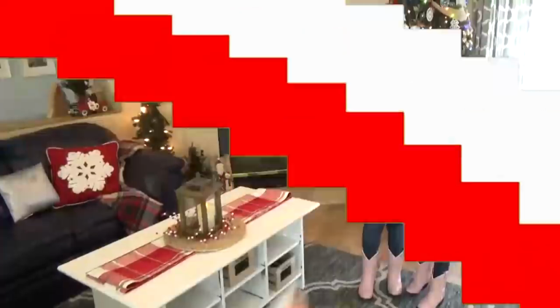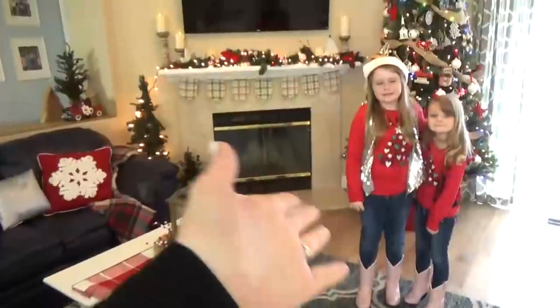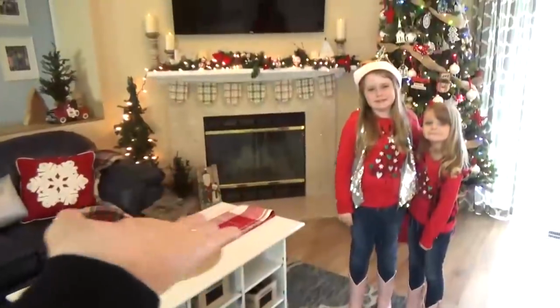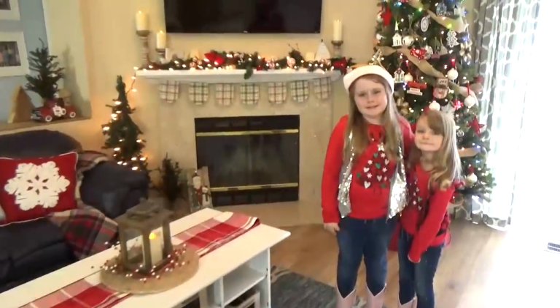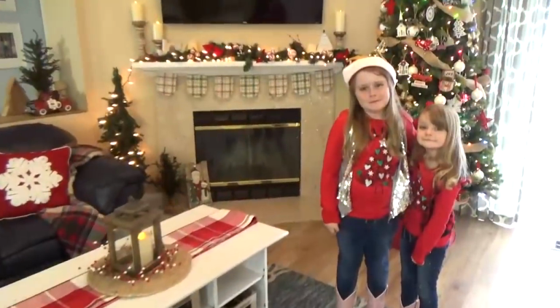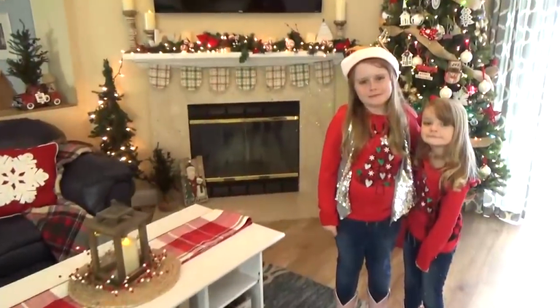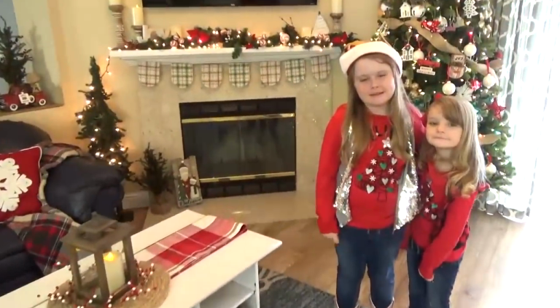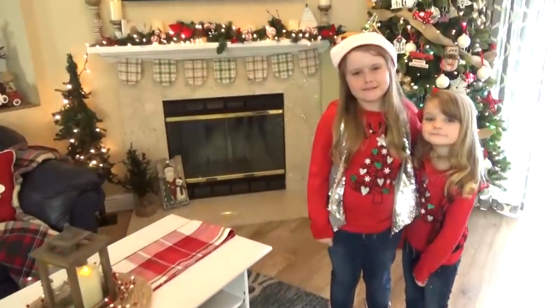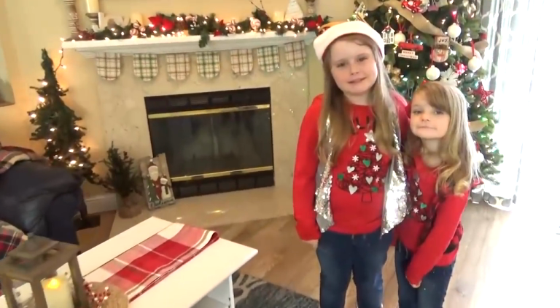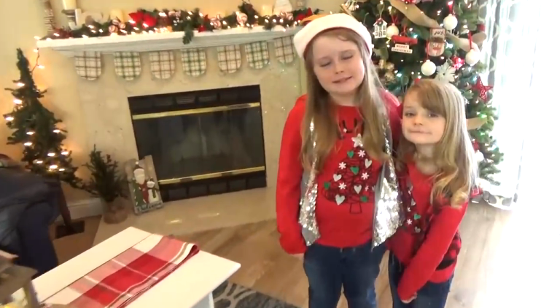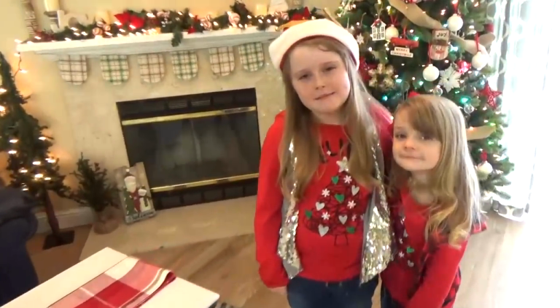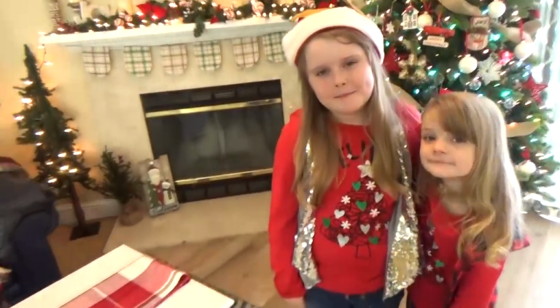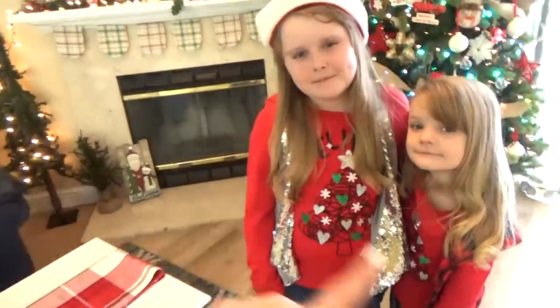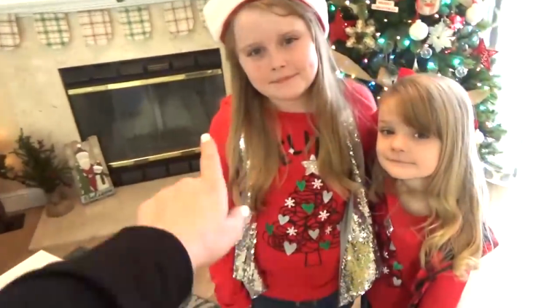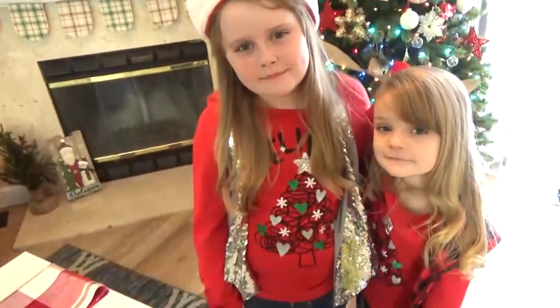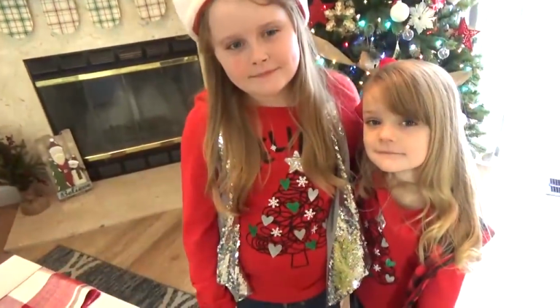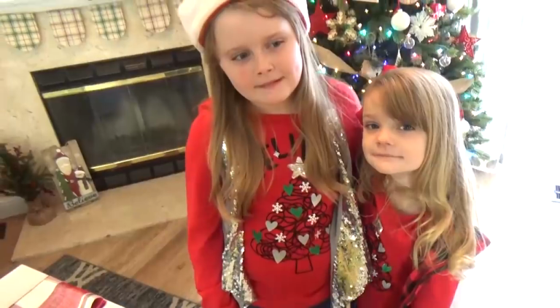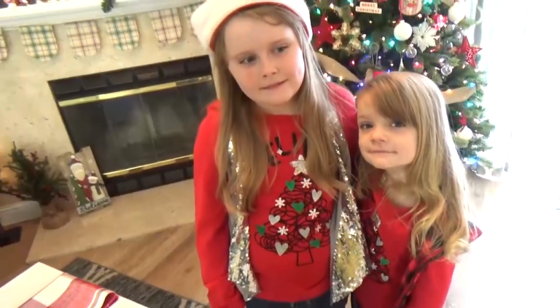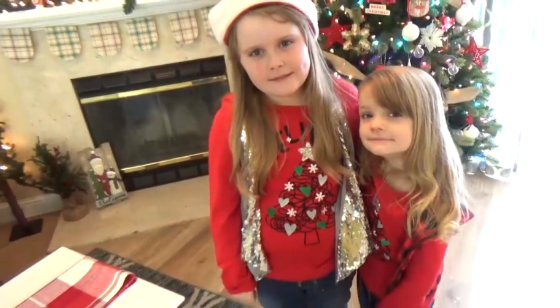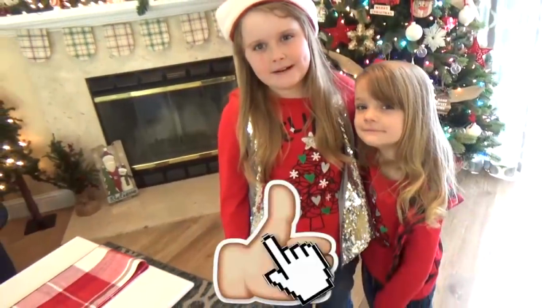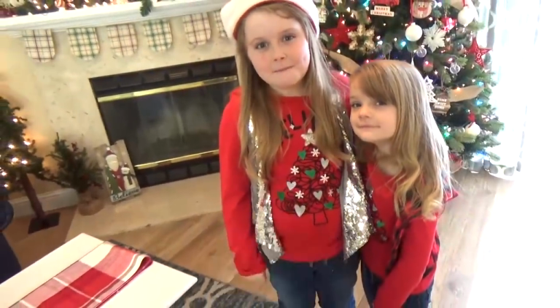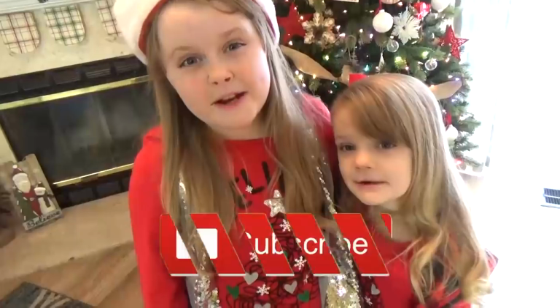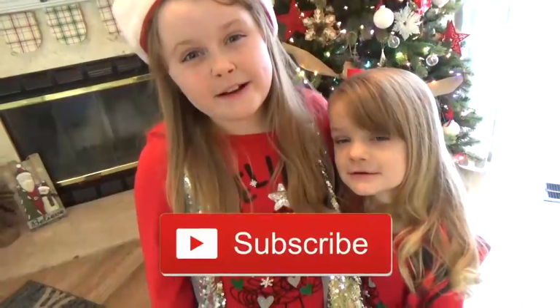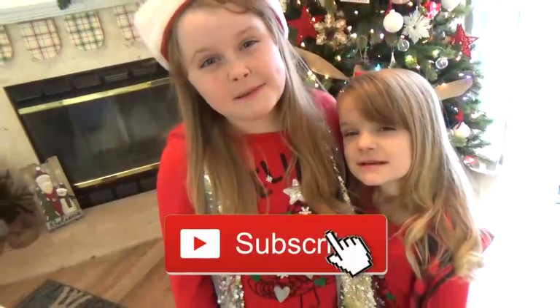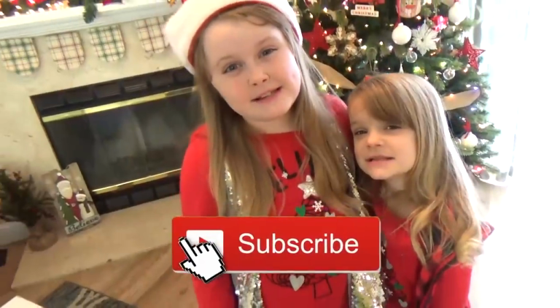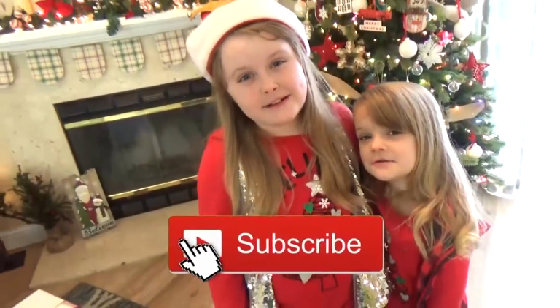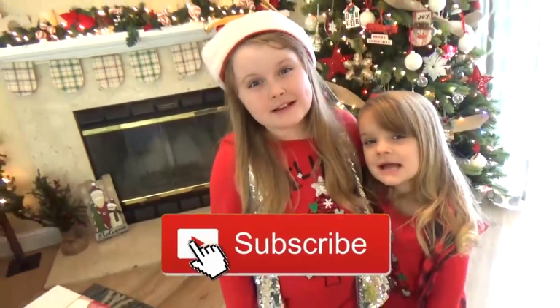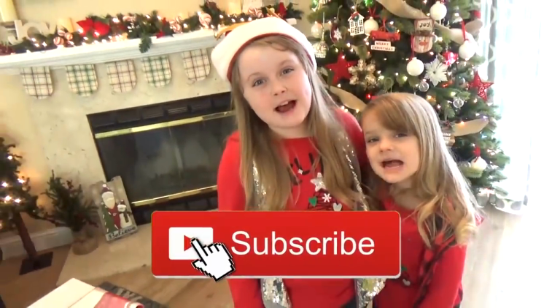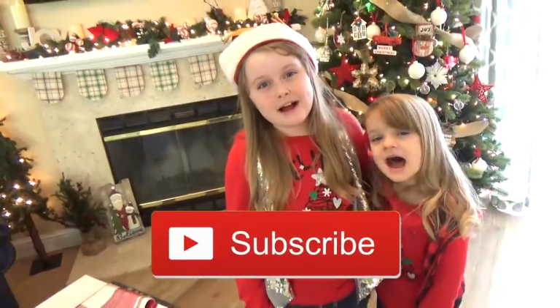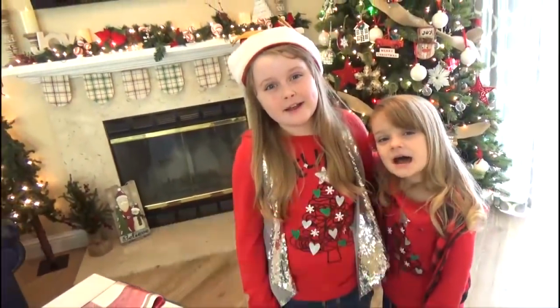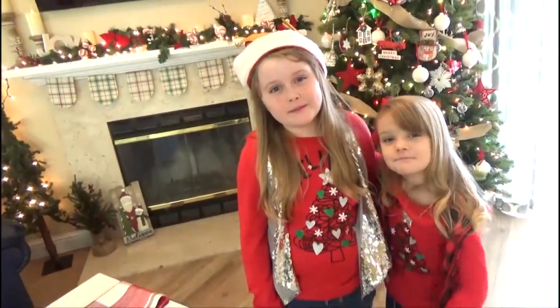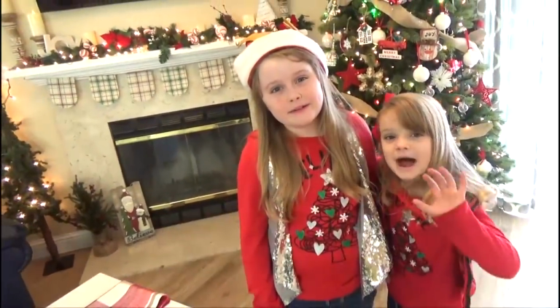Okay friends, thank you so much for joining us on our Christmas home tour. Thank you girls for helping me out. Merry Christmas, see you next time! Bye!